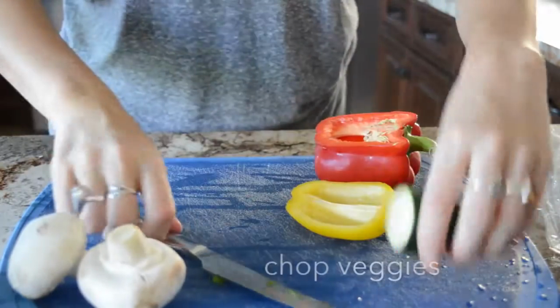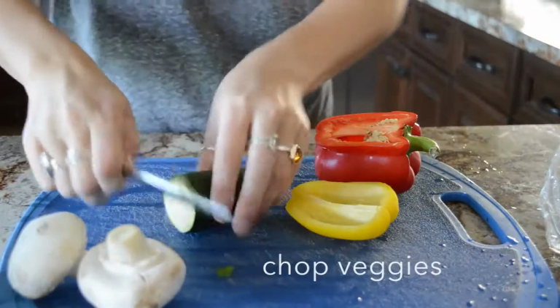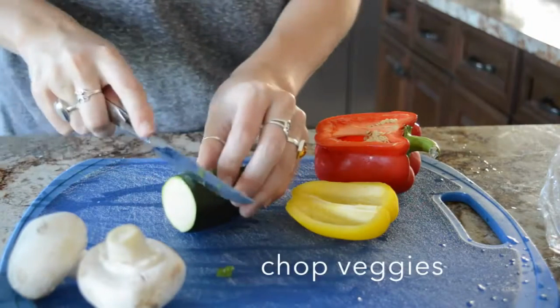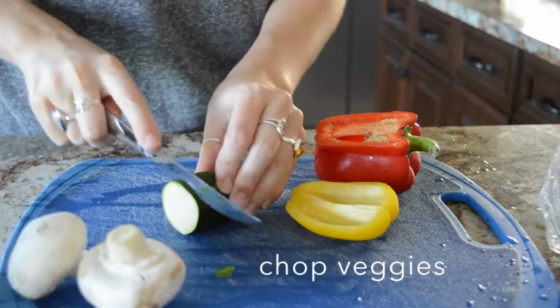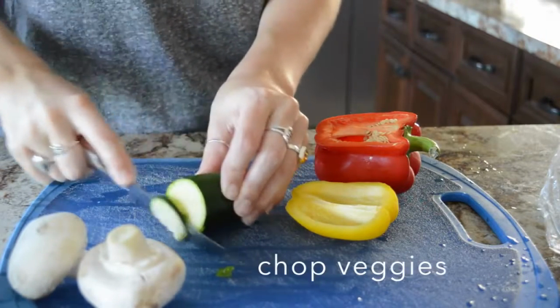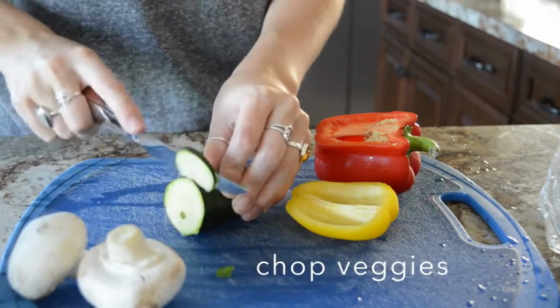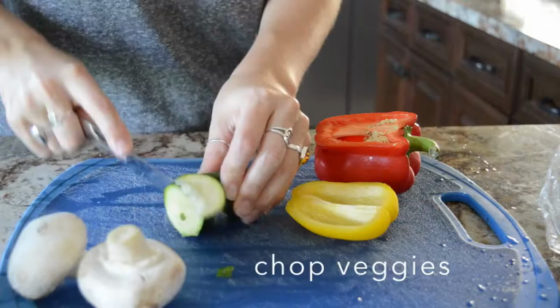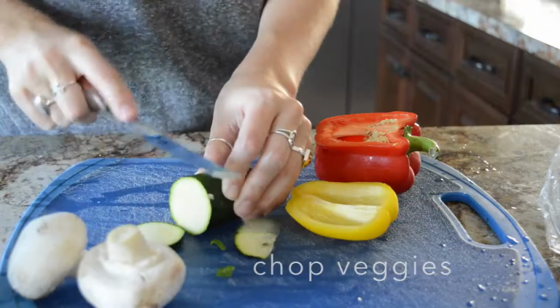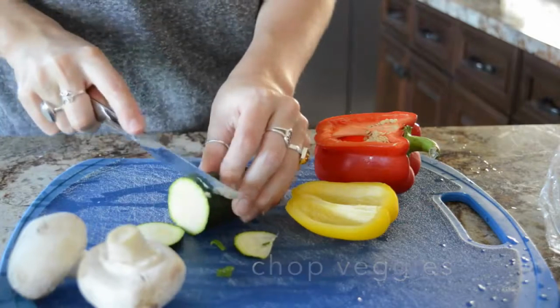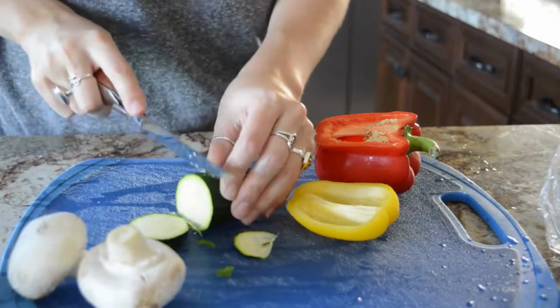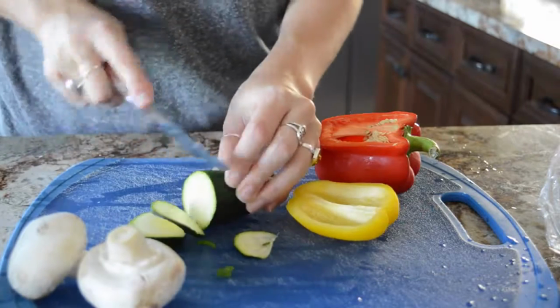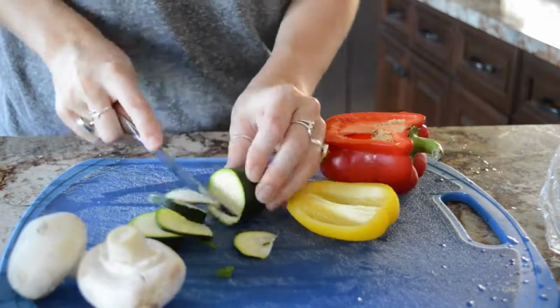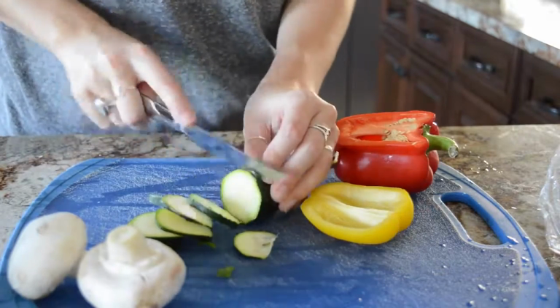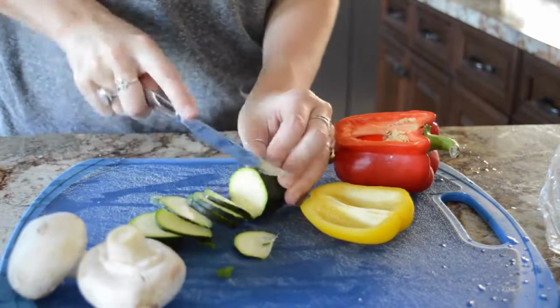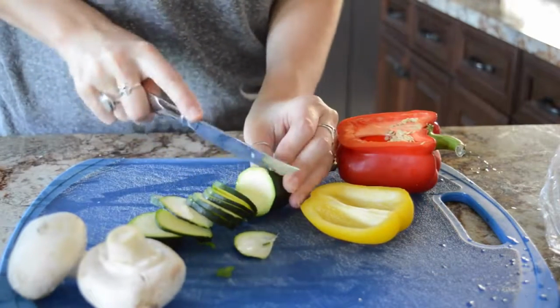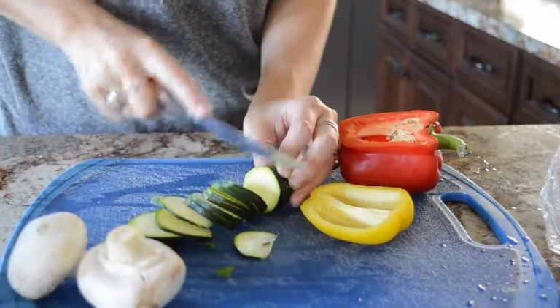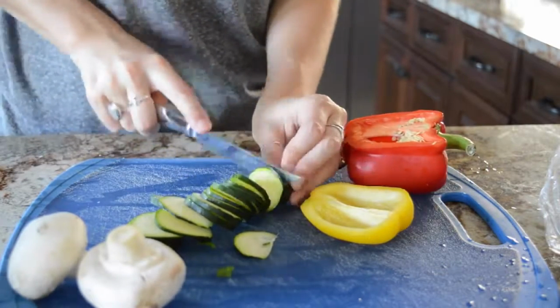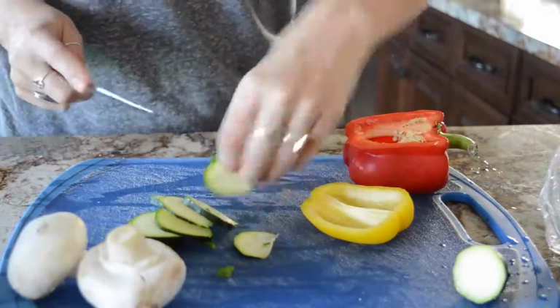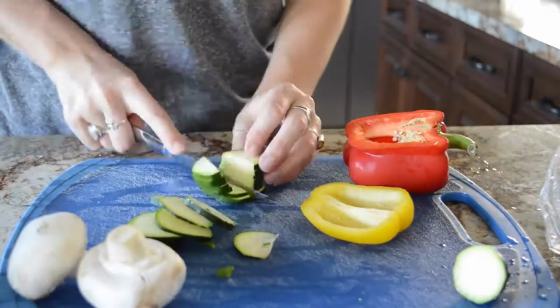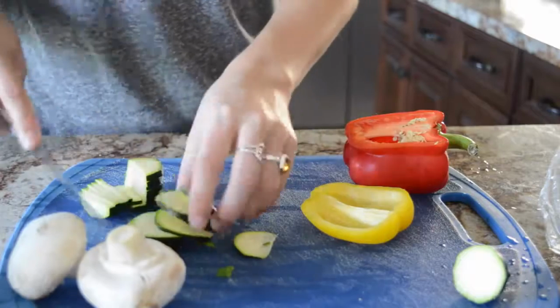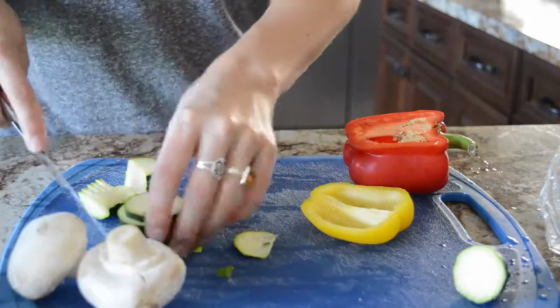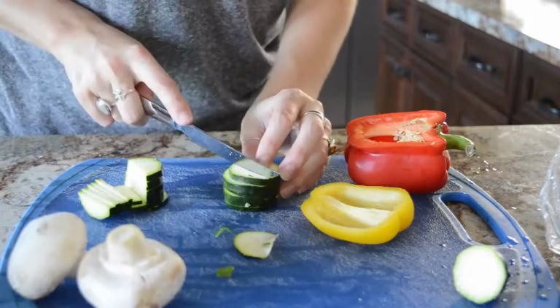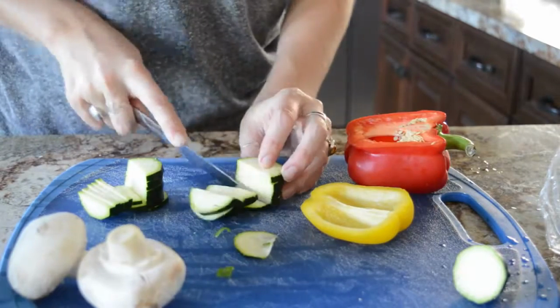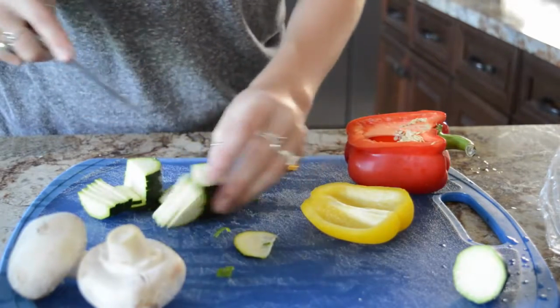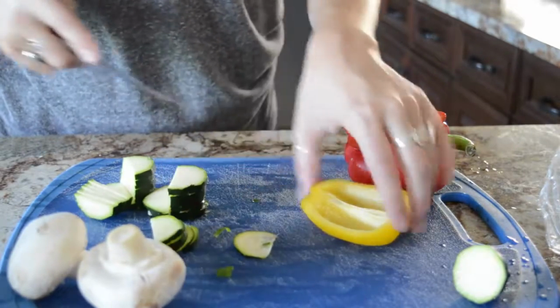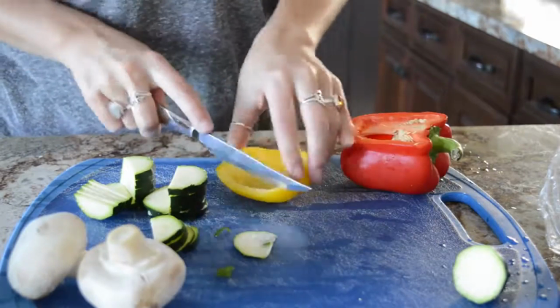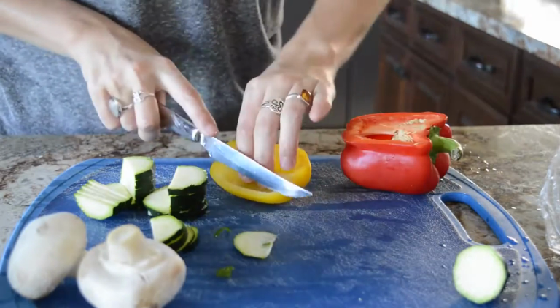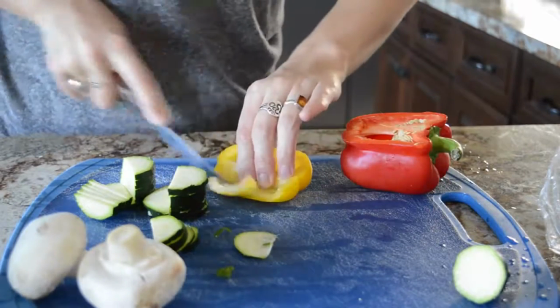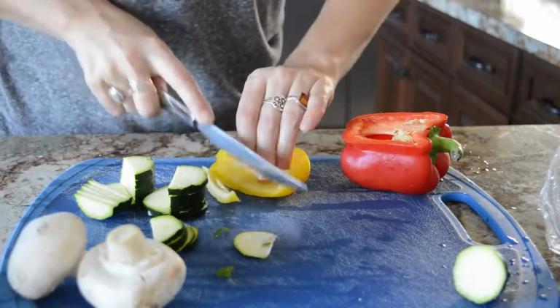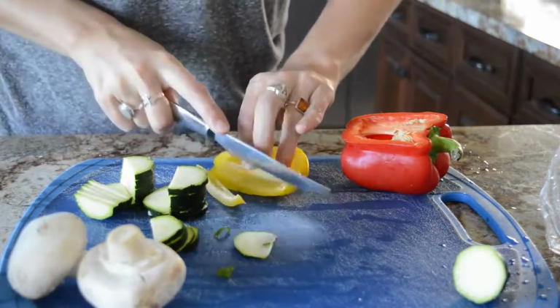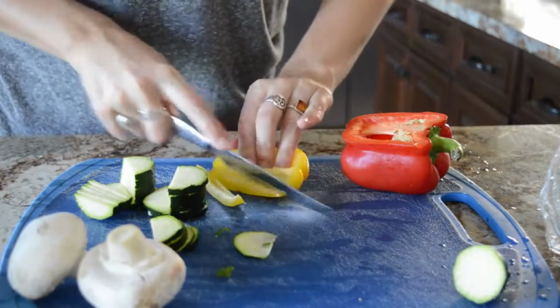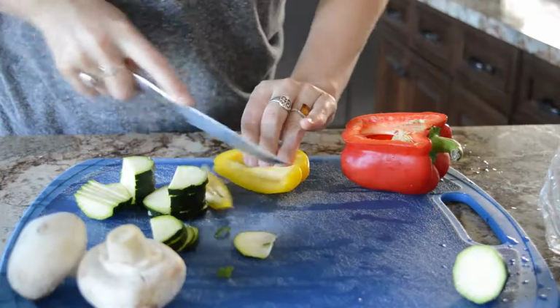Hey everyone, it's Olivia from Live's Healthy Life, and welcome to part two of my low-fat Alfredo sauce series — I guess it's a series, but there's only two parts. Today I'm going to show you how to make amazing Alfredo pizza.